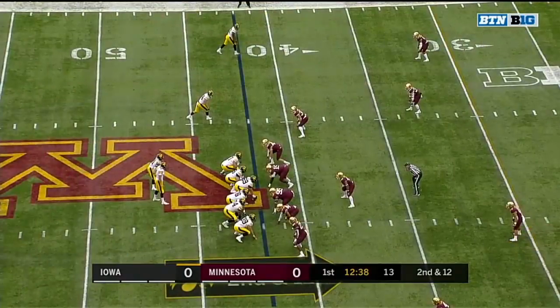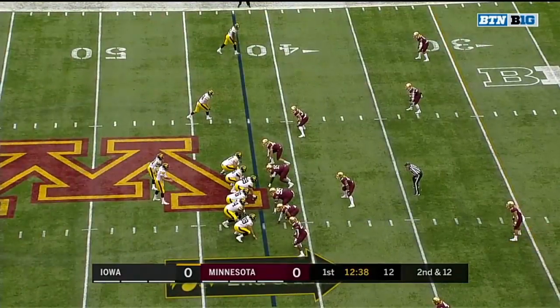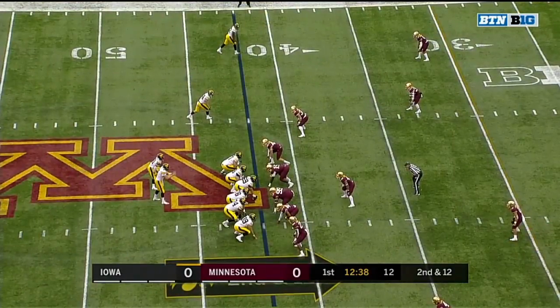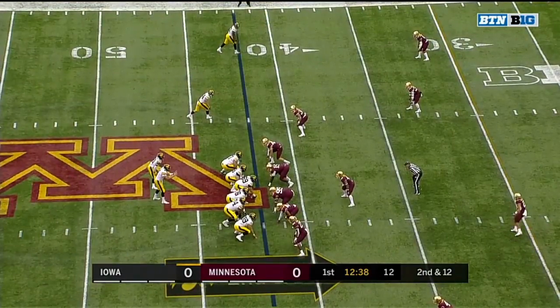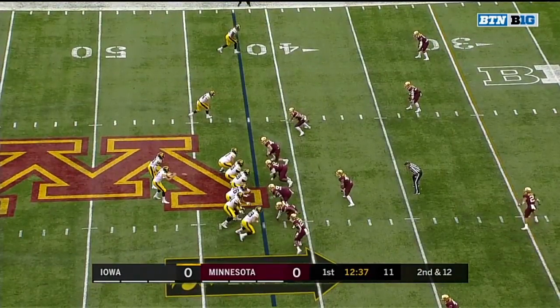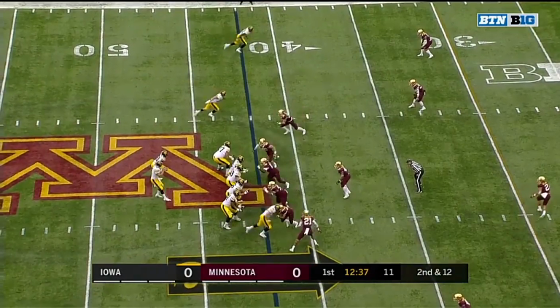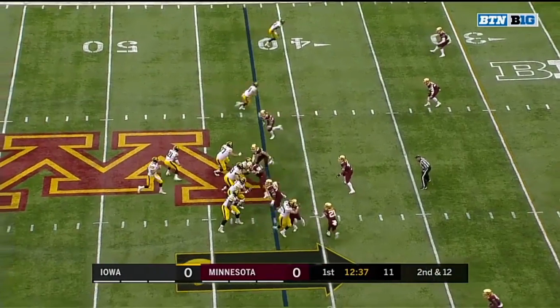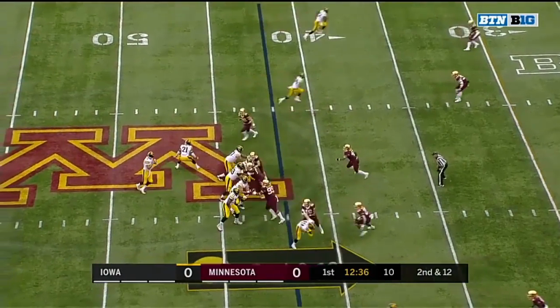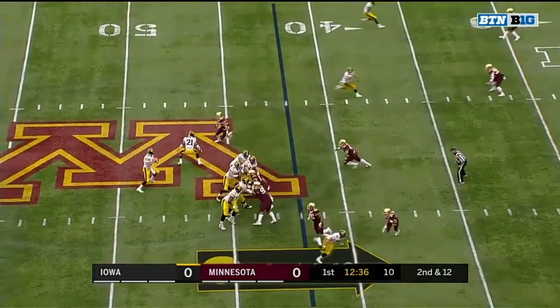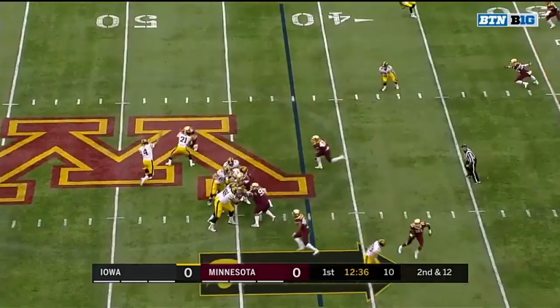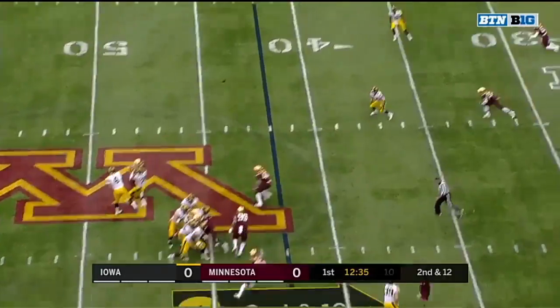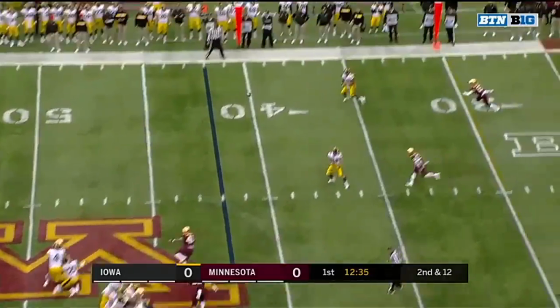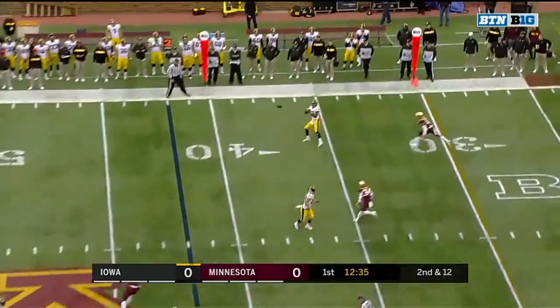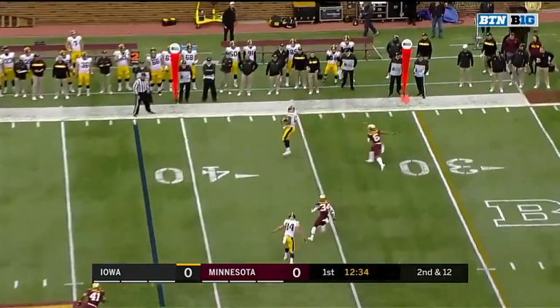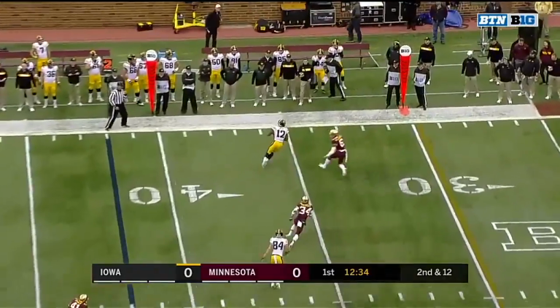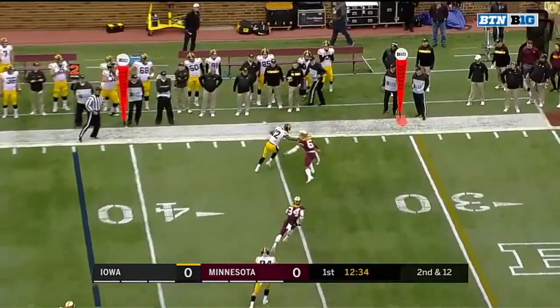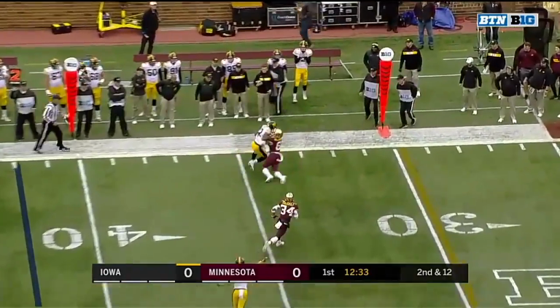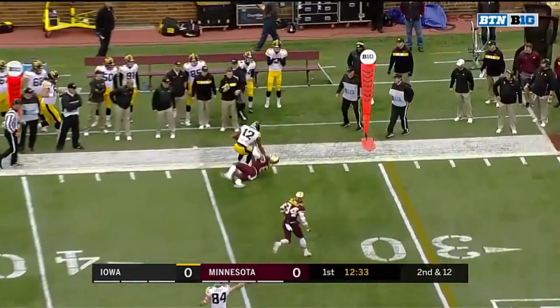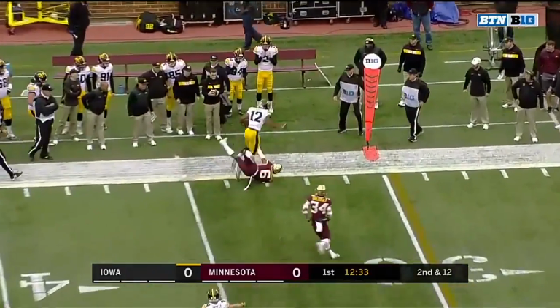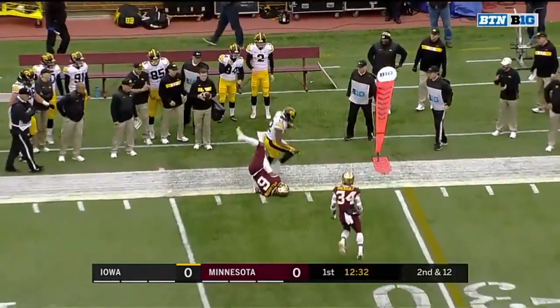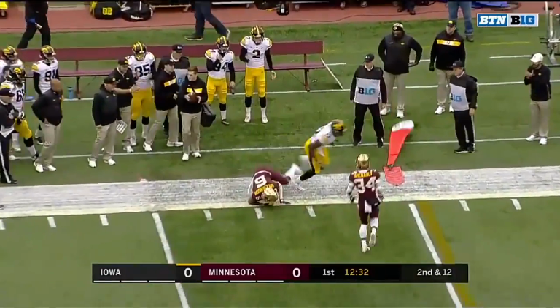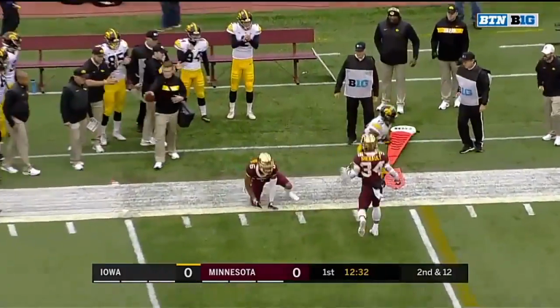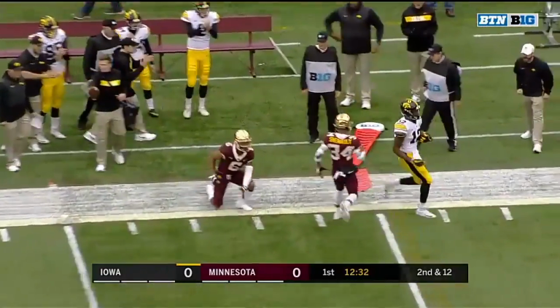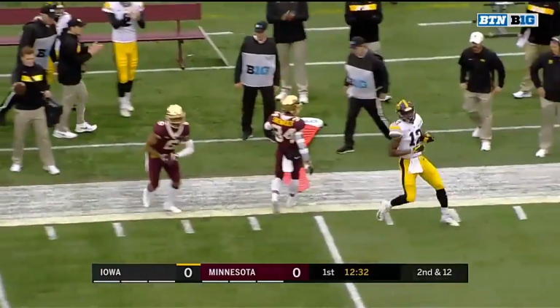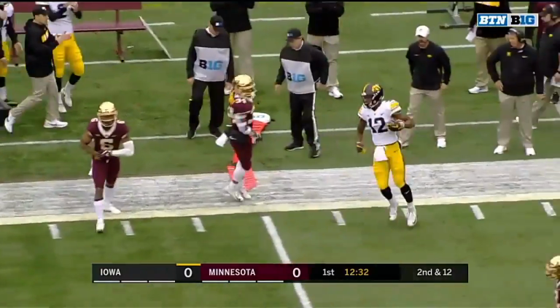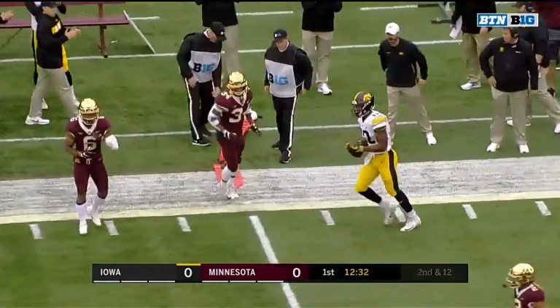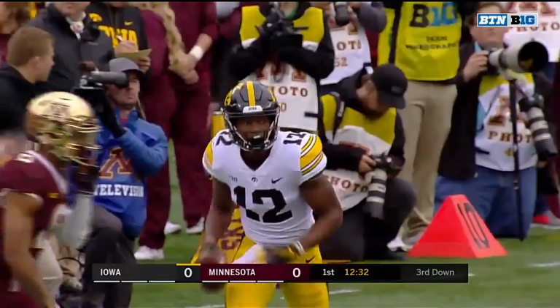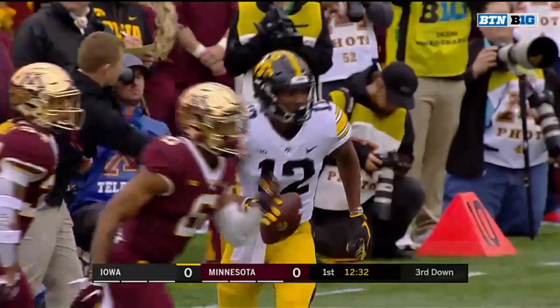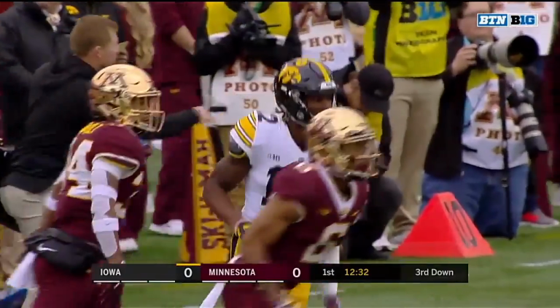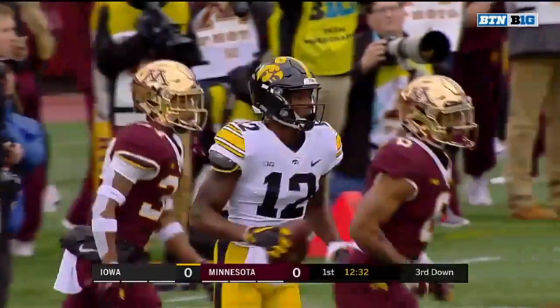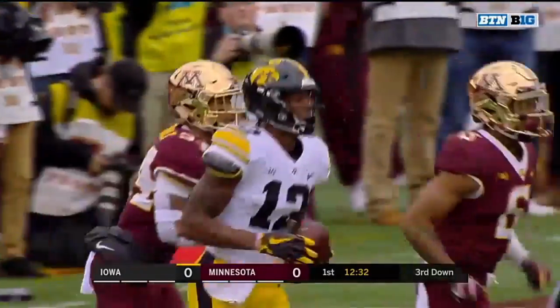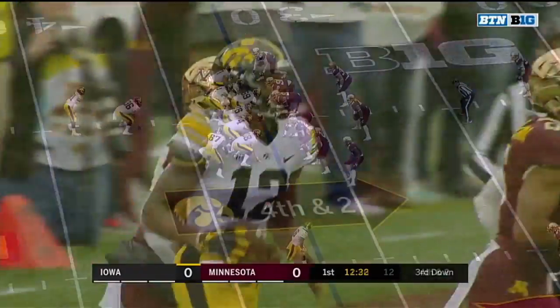Martin, the sophomore, in the backfield standing to the left of Stanley. And complete — another really easy pitch and catch, this time to Brandon Smith. It'll be third and short.